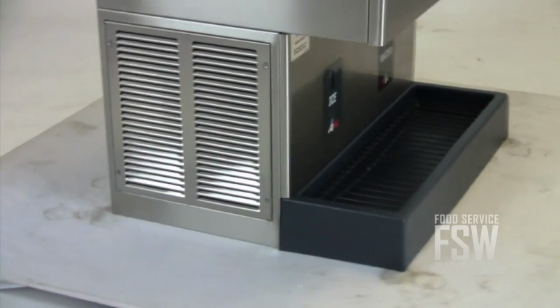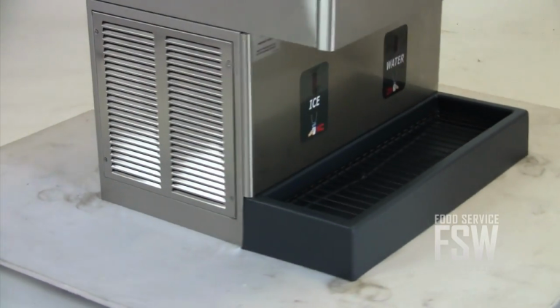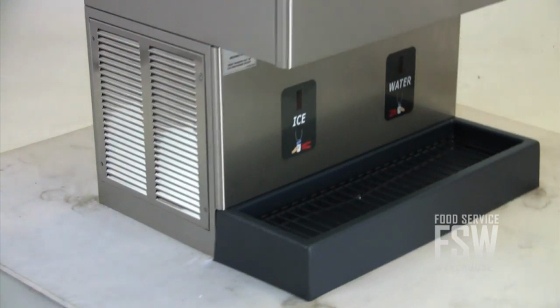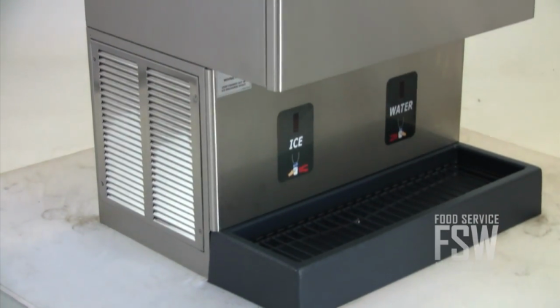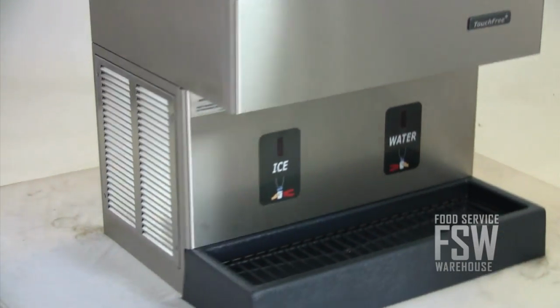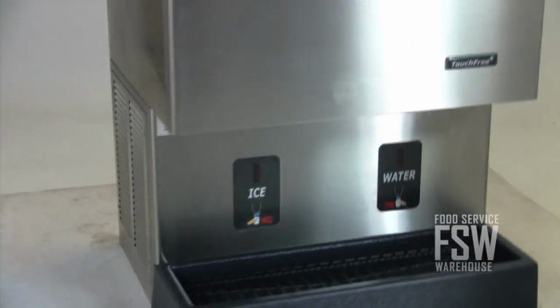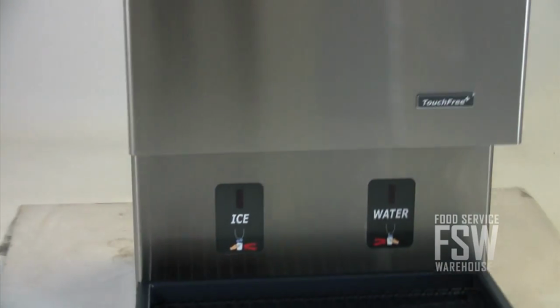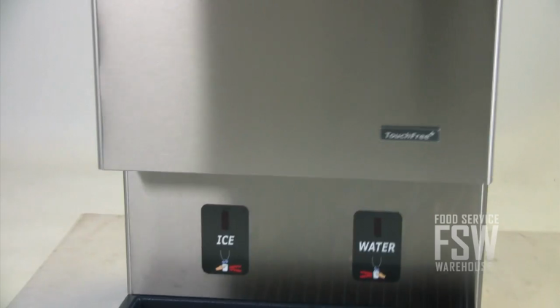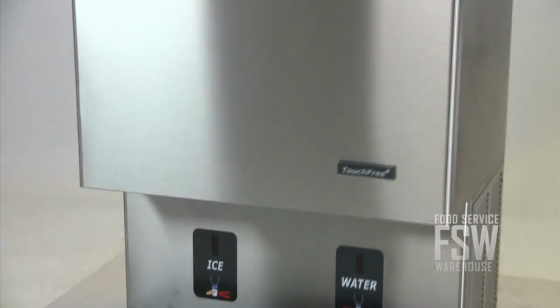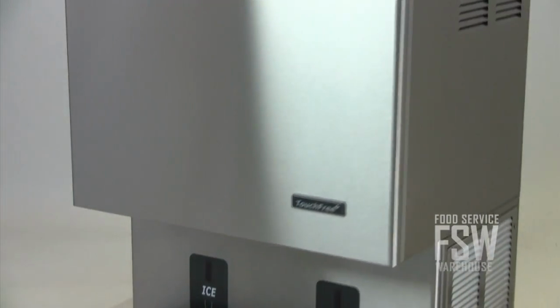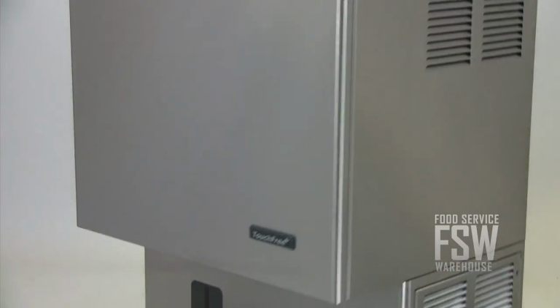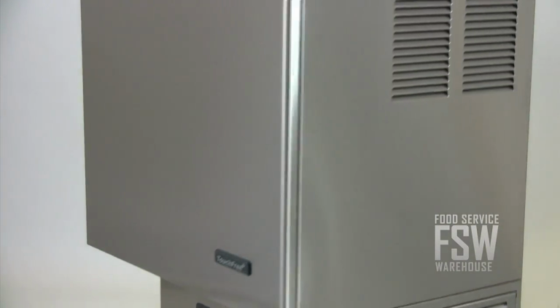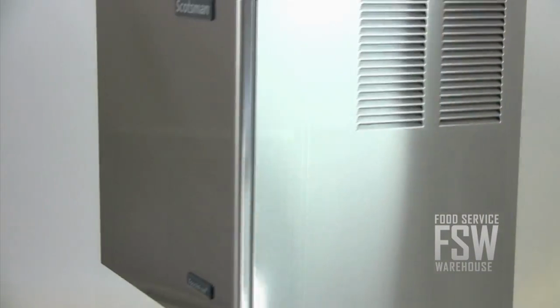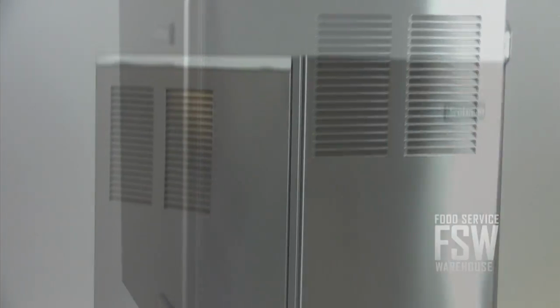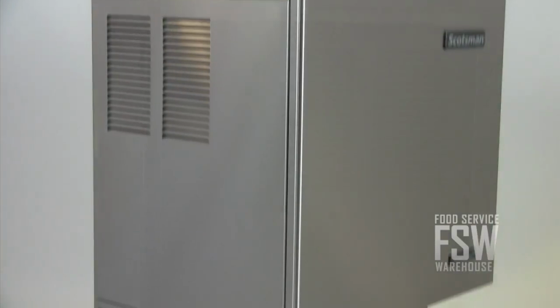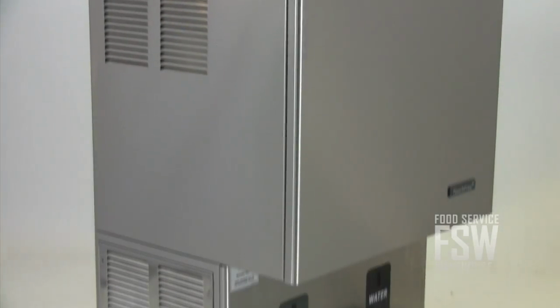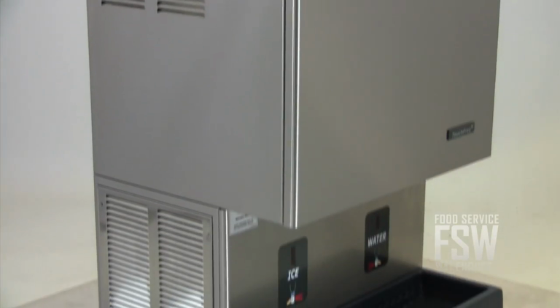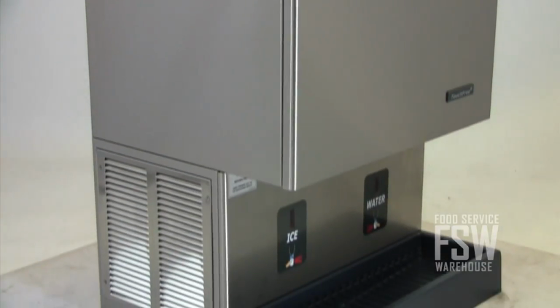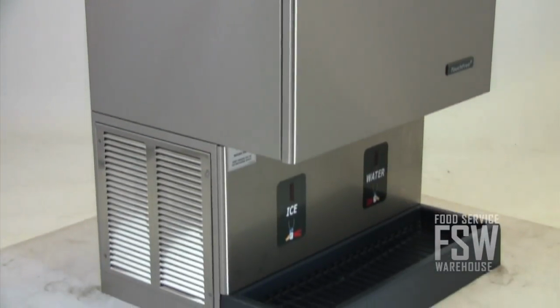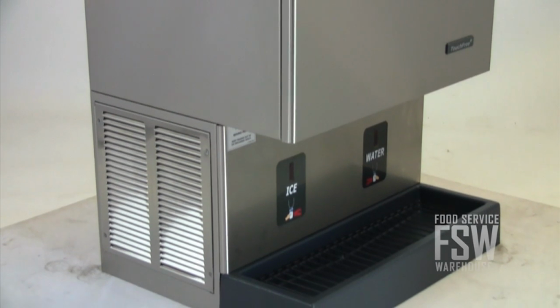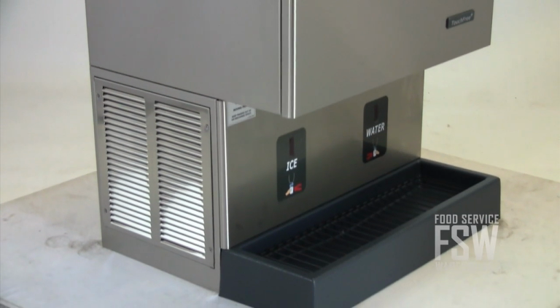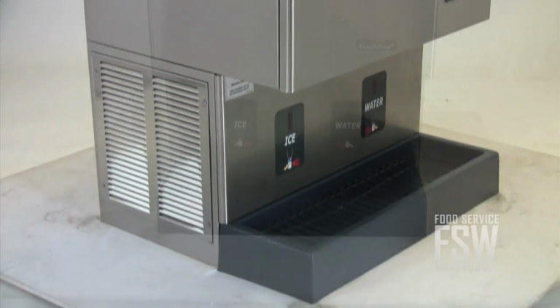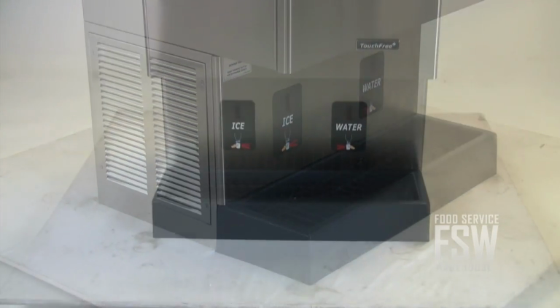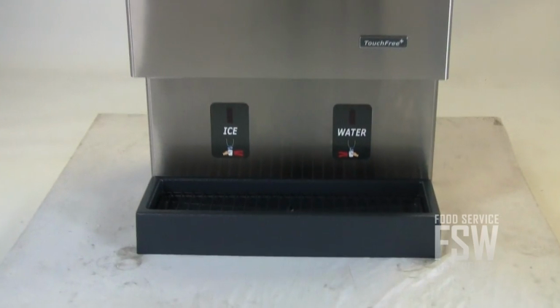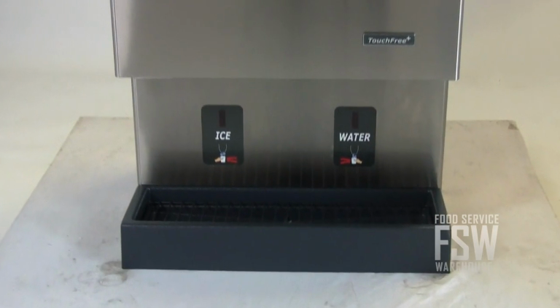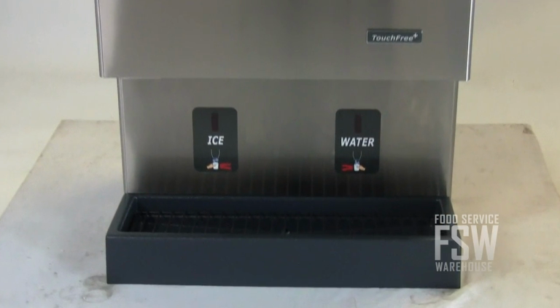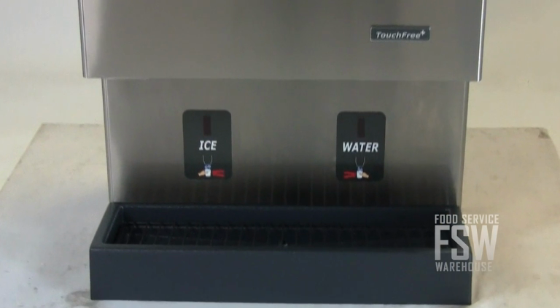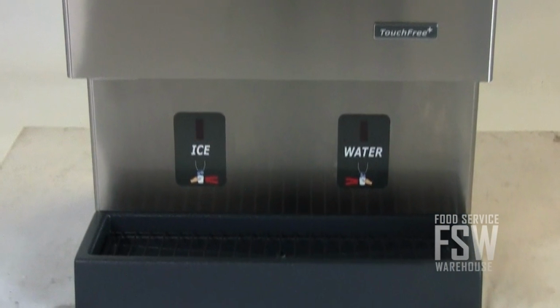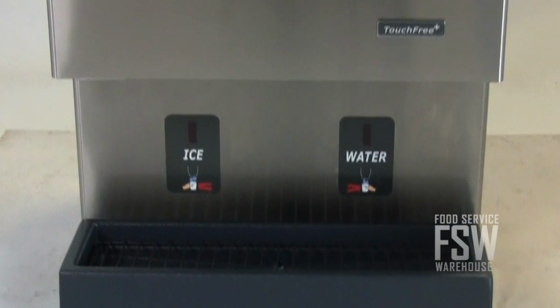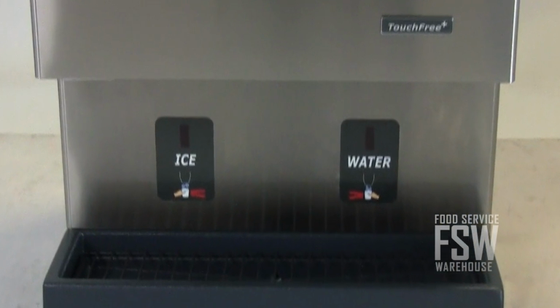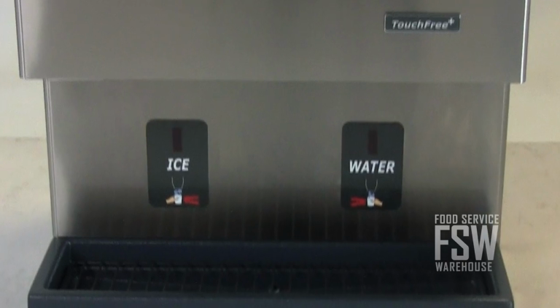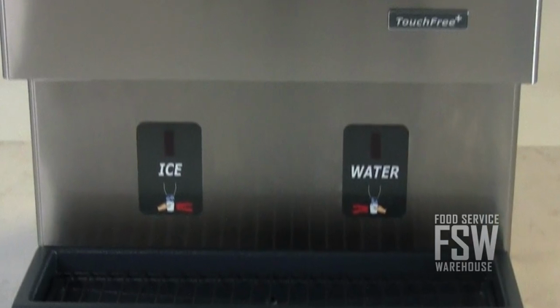It also offers quiet operation, so it's great for installing in a hotel lobby or doctor's office. The sleek stainless steel finish and rounded corners offer an attractive appearance, and it has easy to read labels to improve the overall user experience.